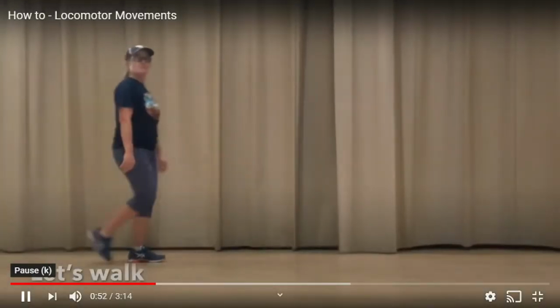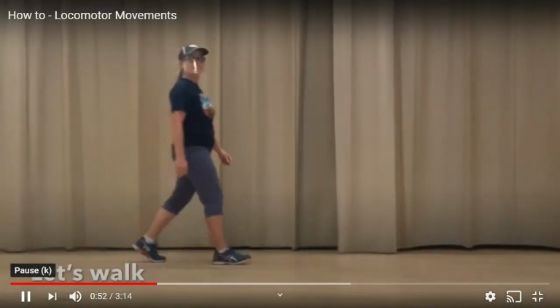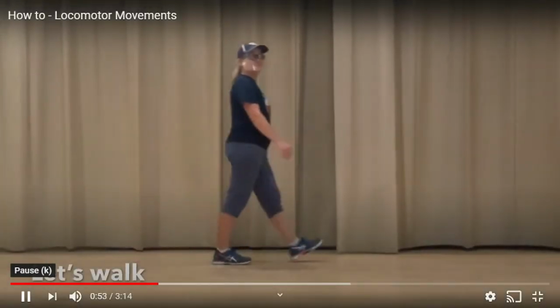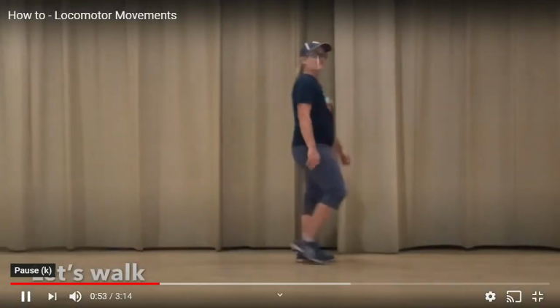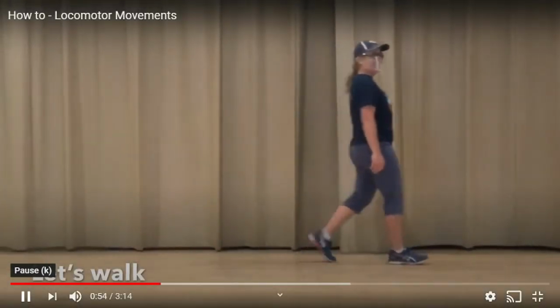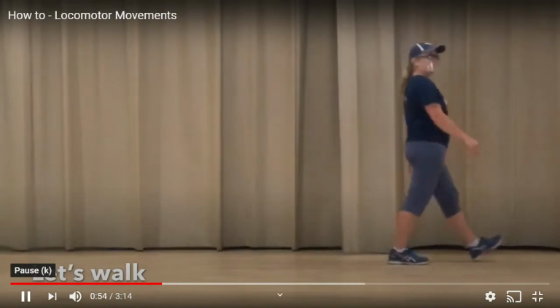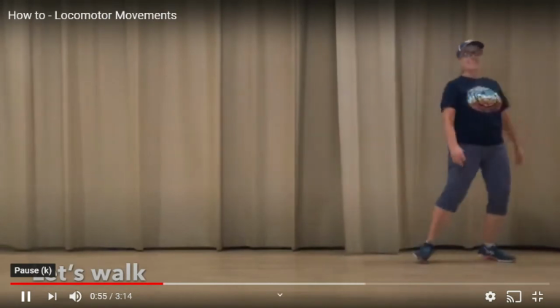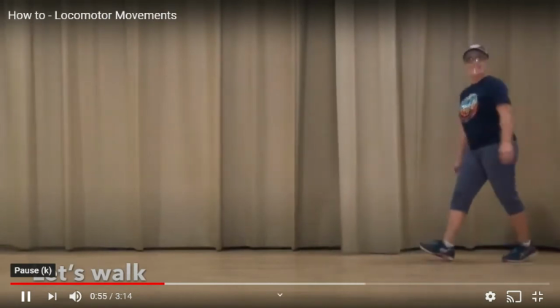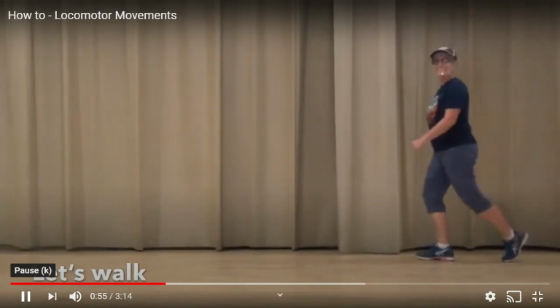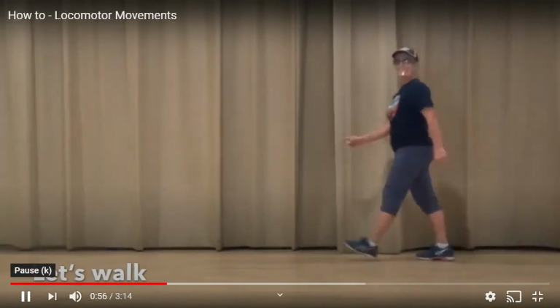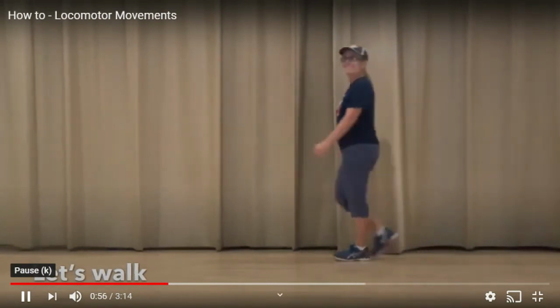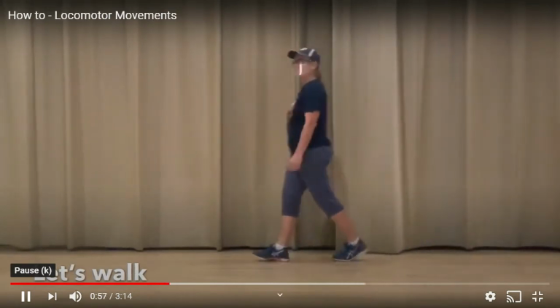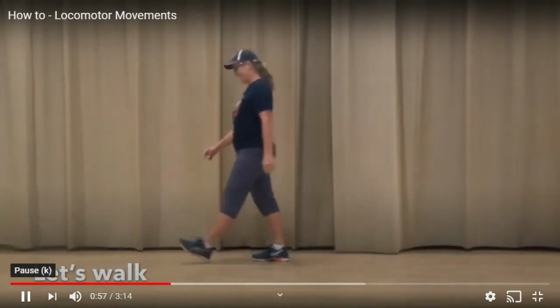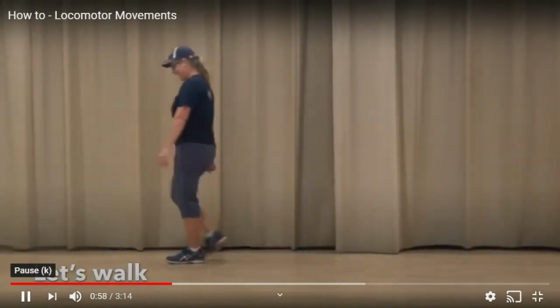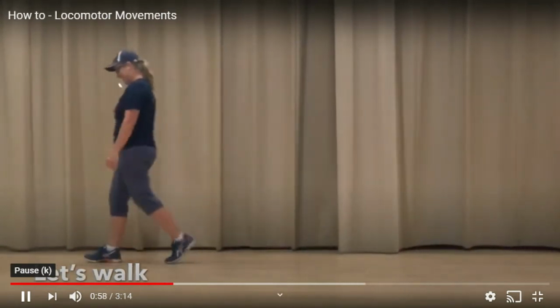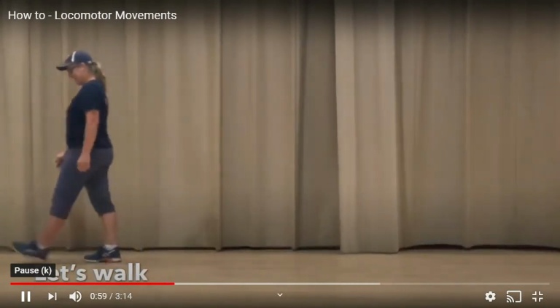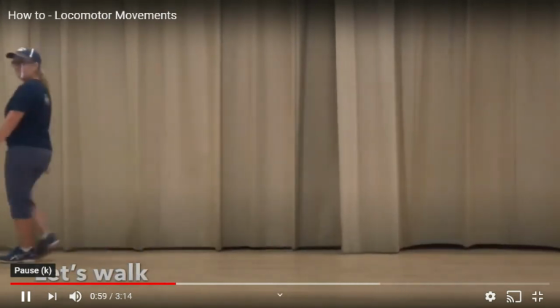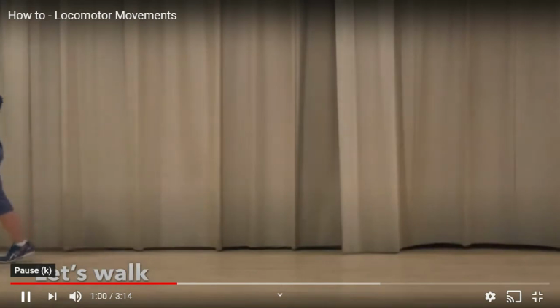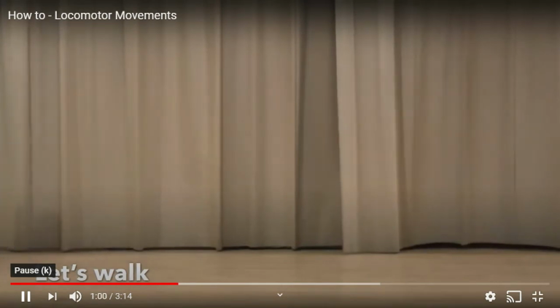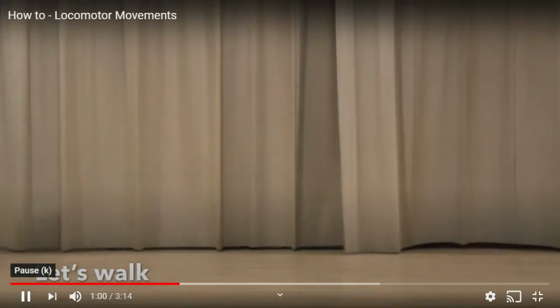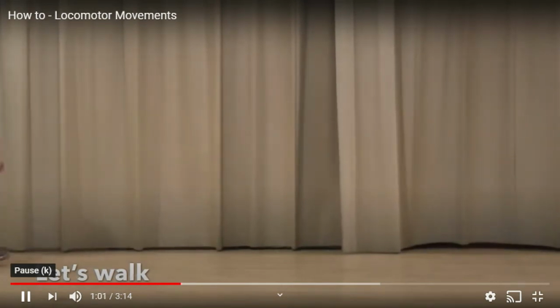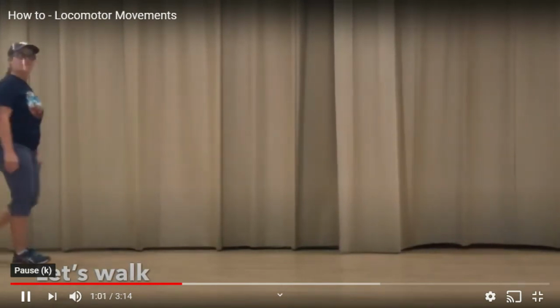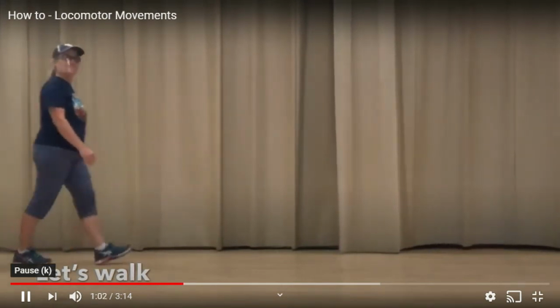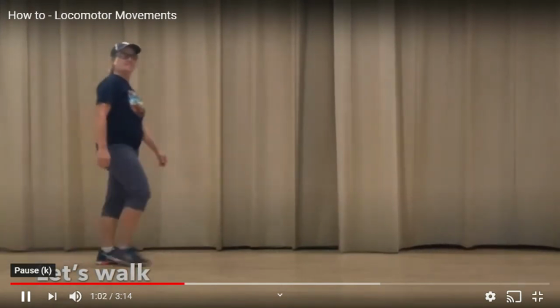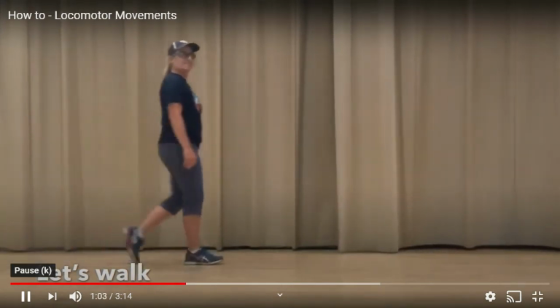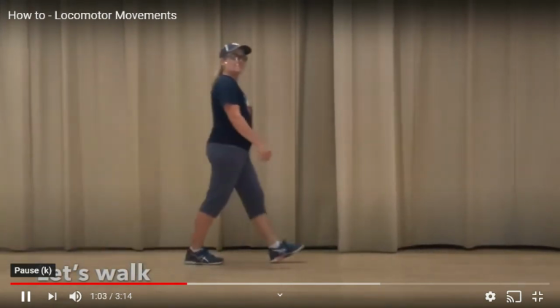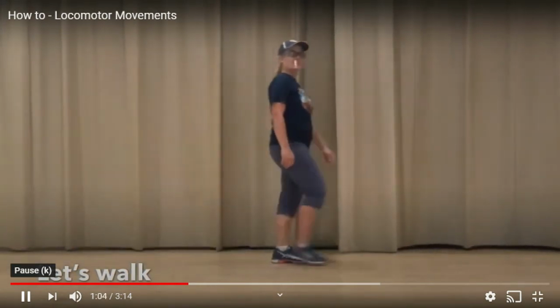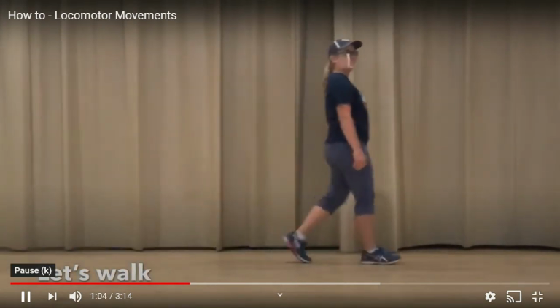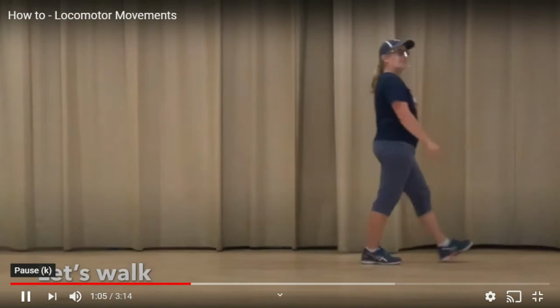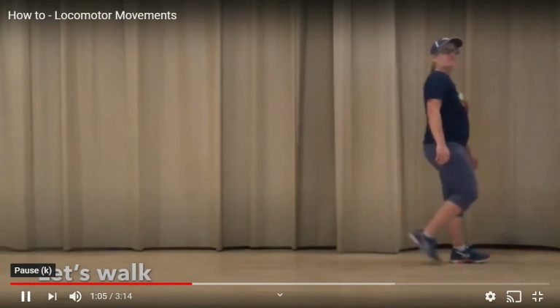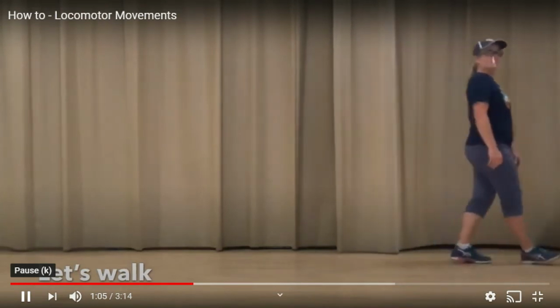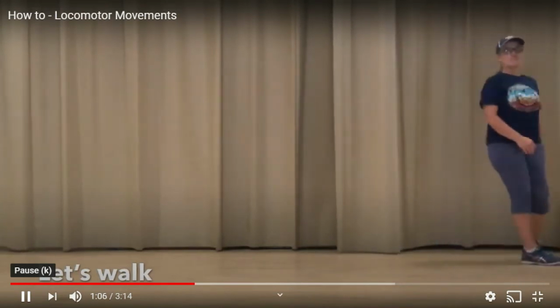First we're going to warm up and we're going to begin by walking. So get up and walk across your living room or across your yard or your driveway, wherever it is you are going to move today.